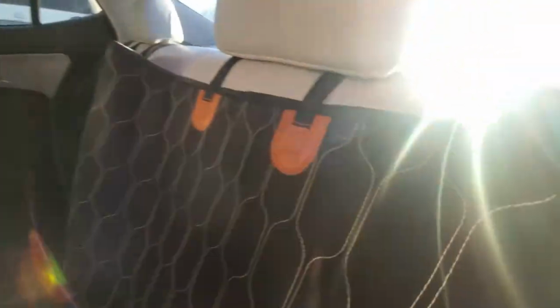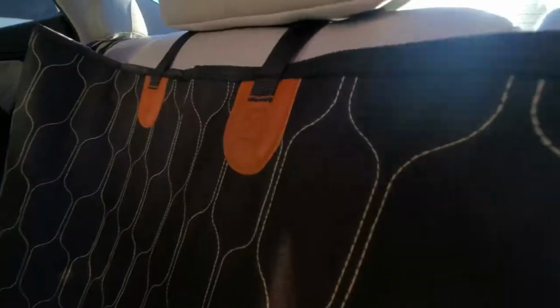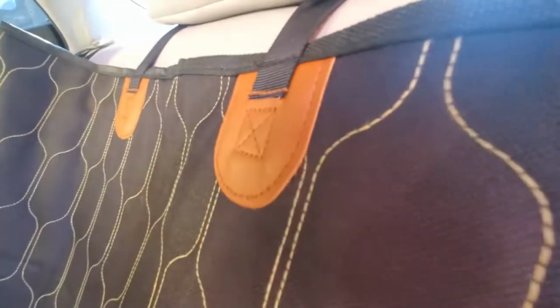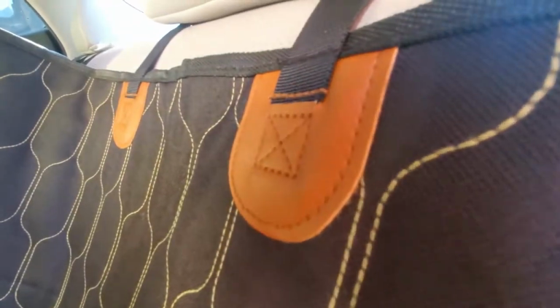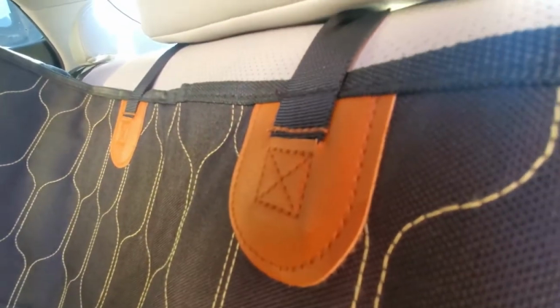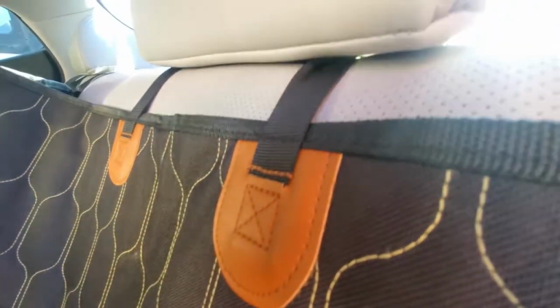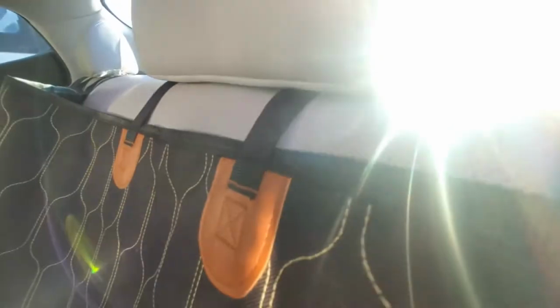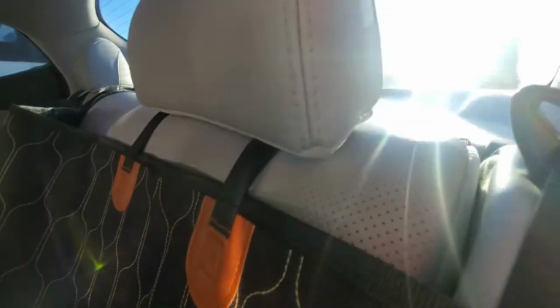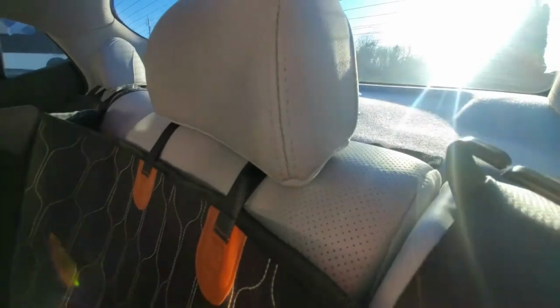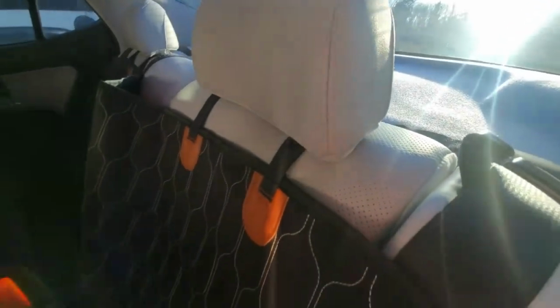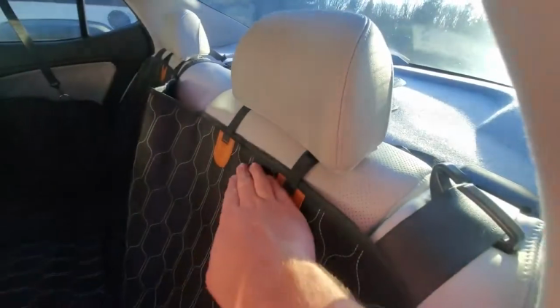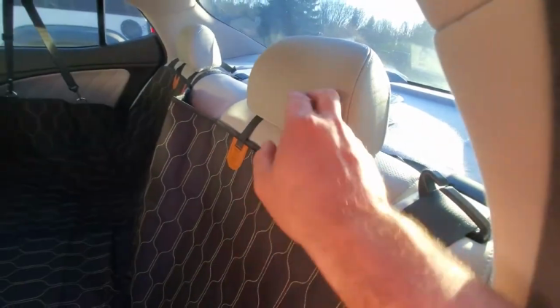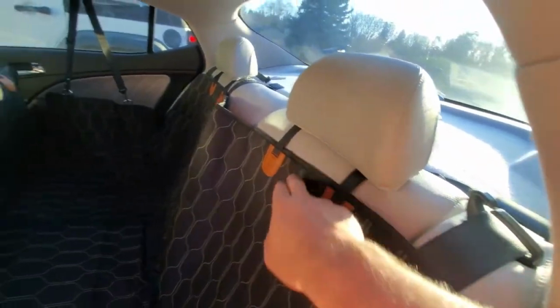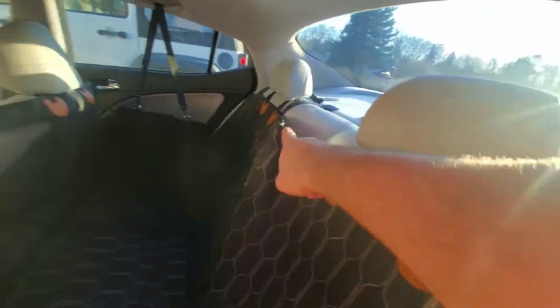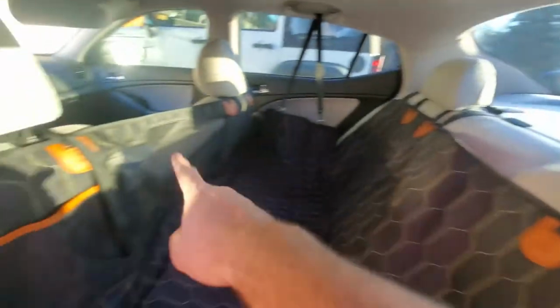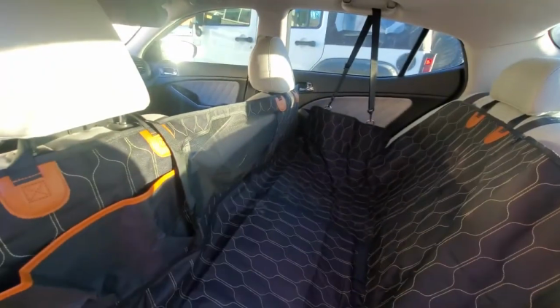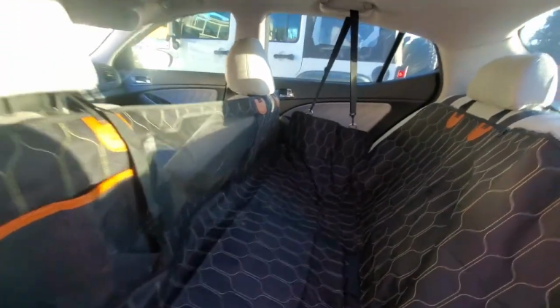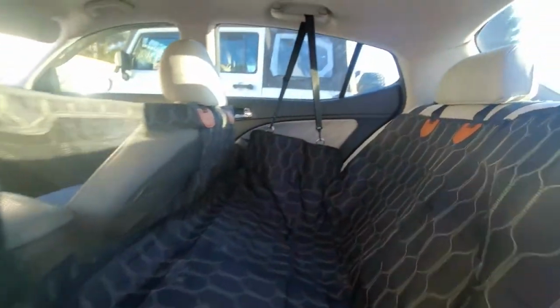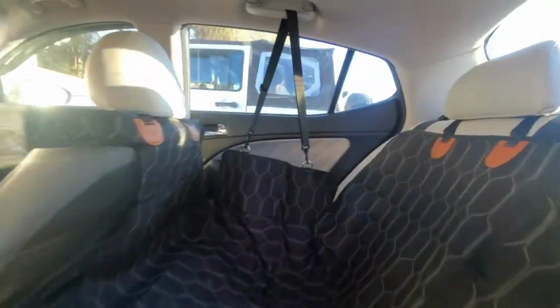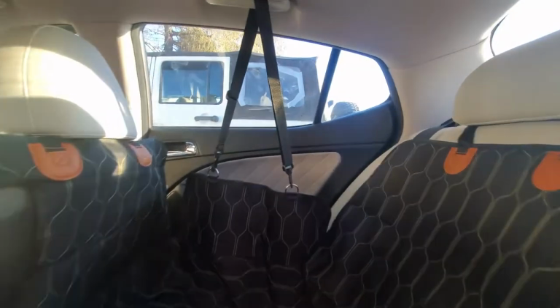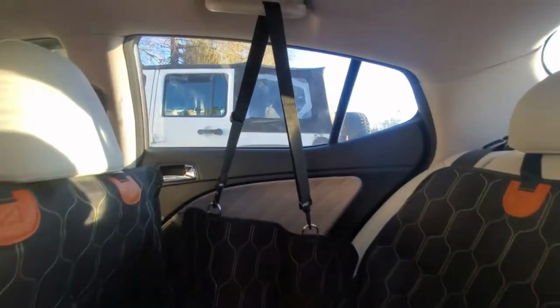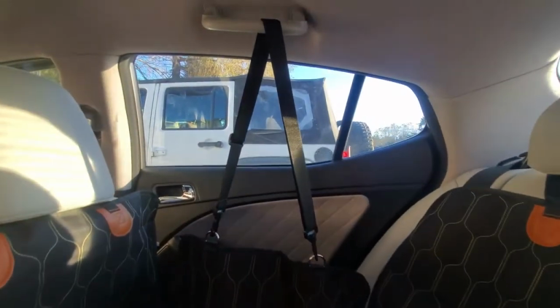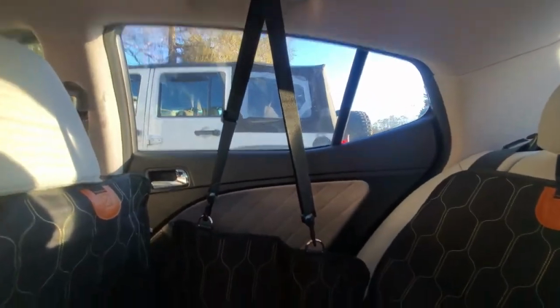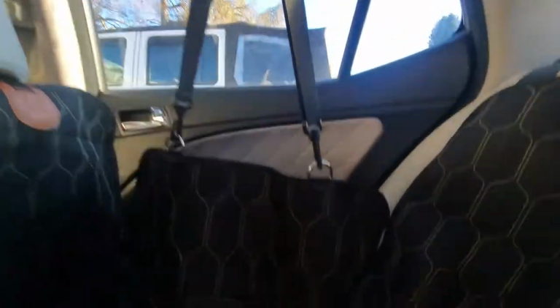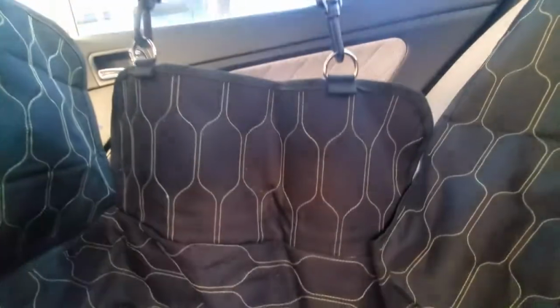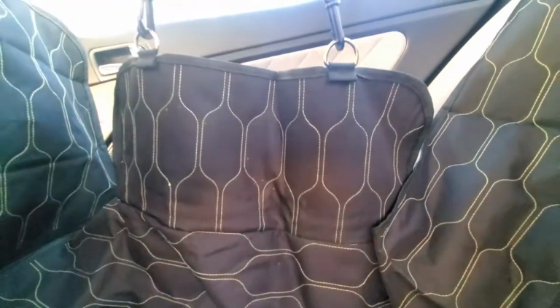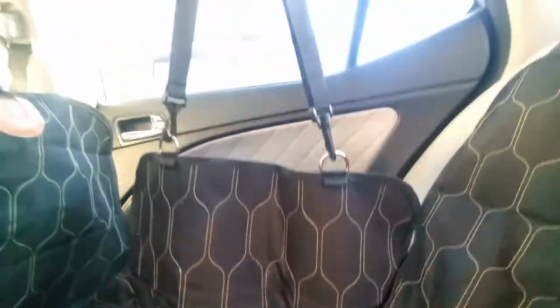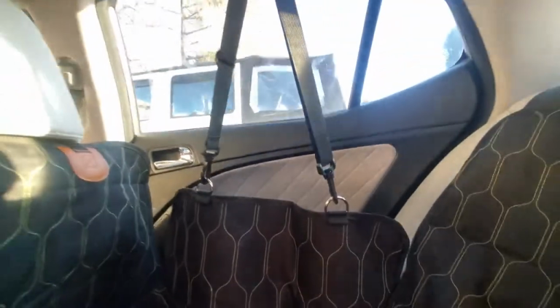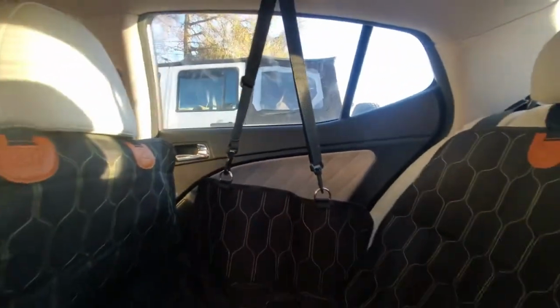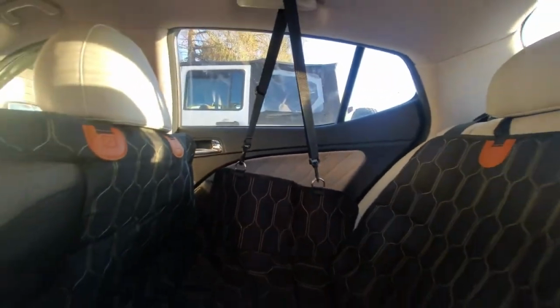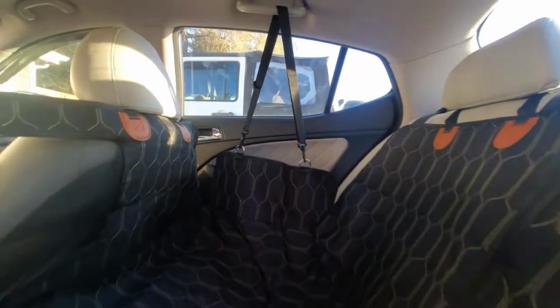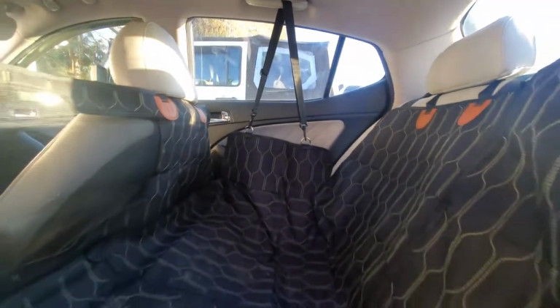The mesh window is nice. The overall stitching and material are all really well done. It simply slides over your headrests like so. It also comes with these two straps so you can protect your door panels from your dog jumping on them.